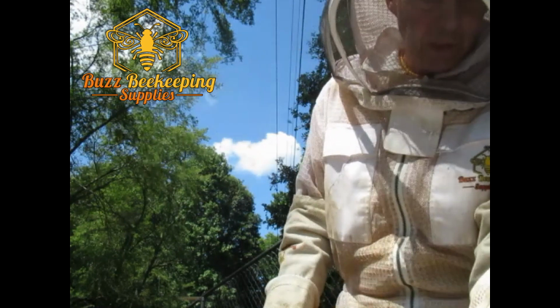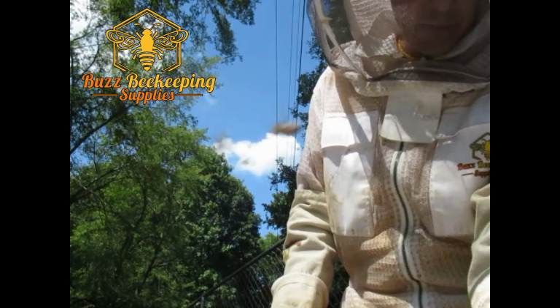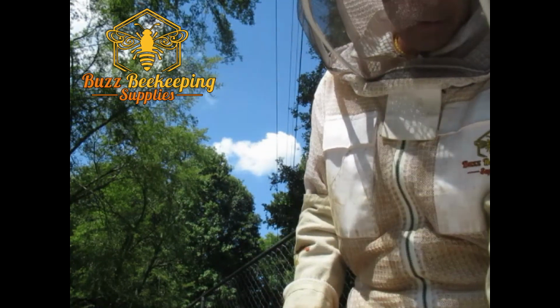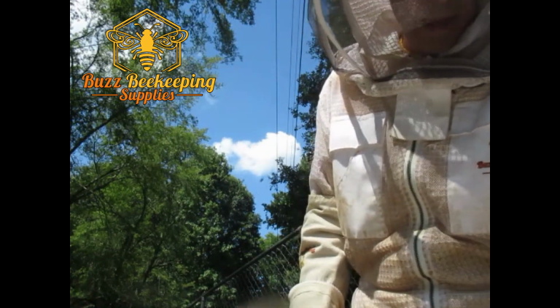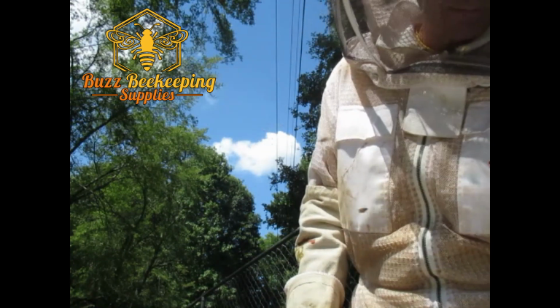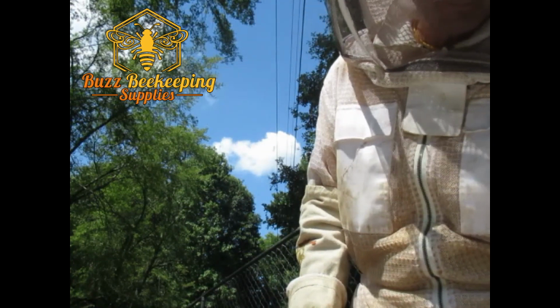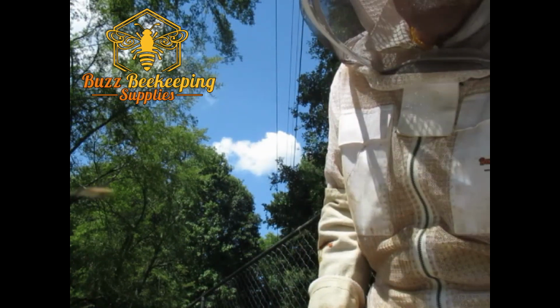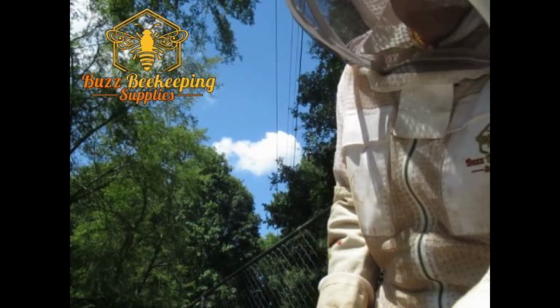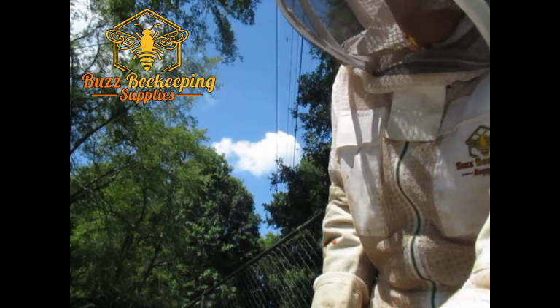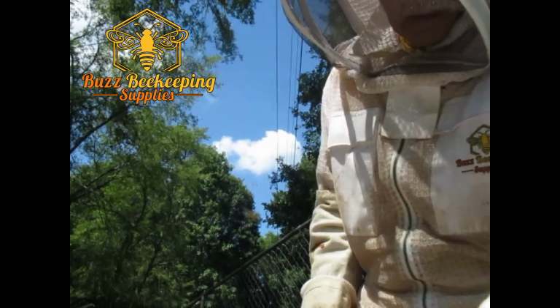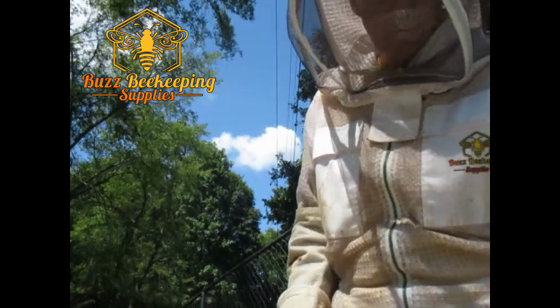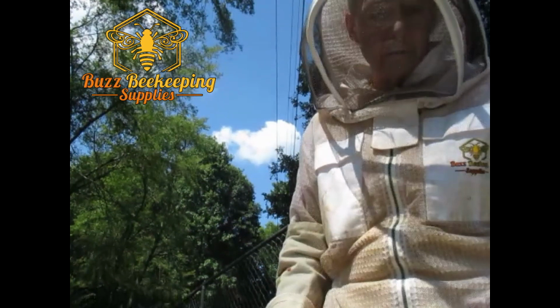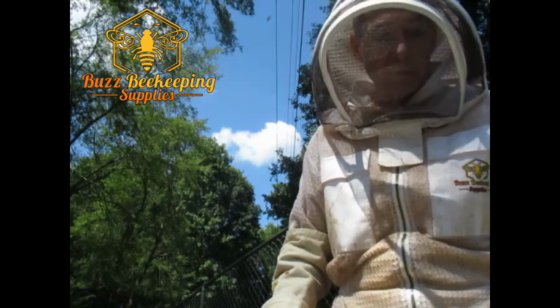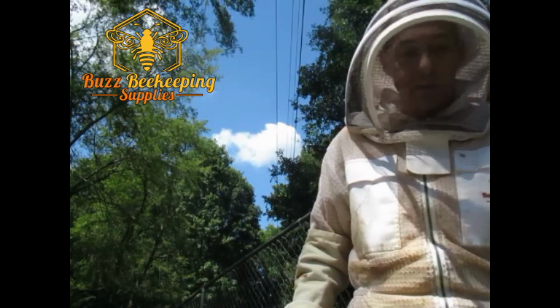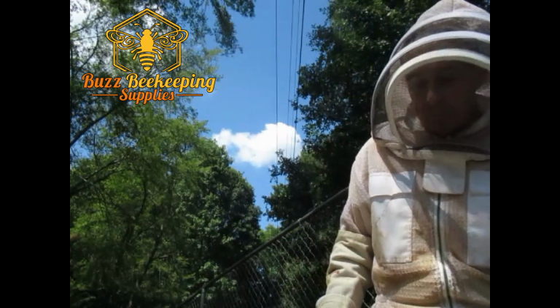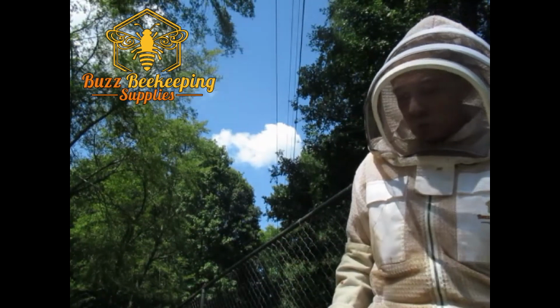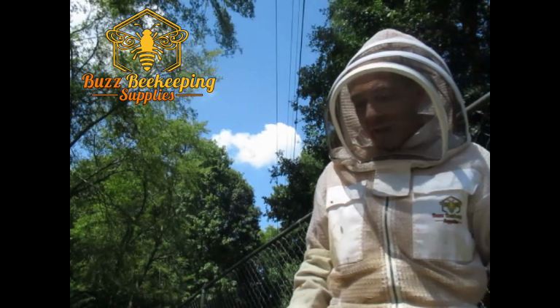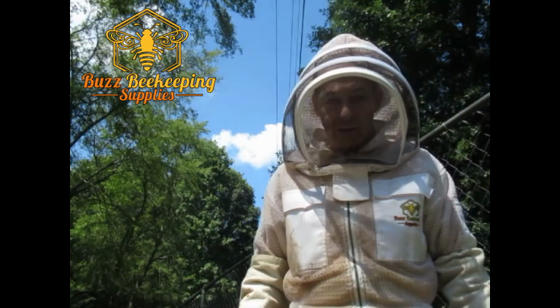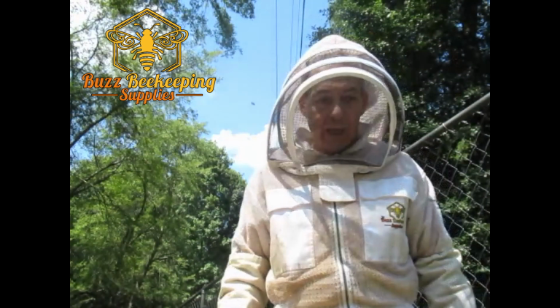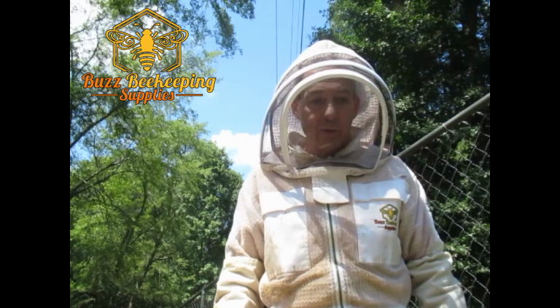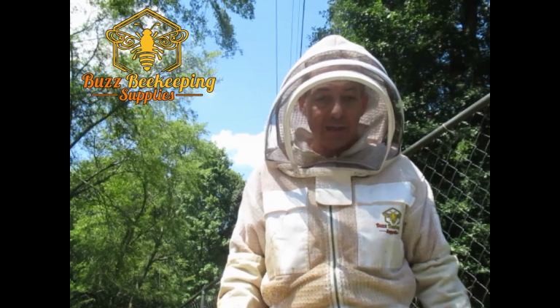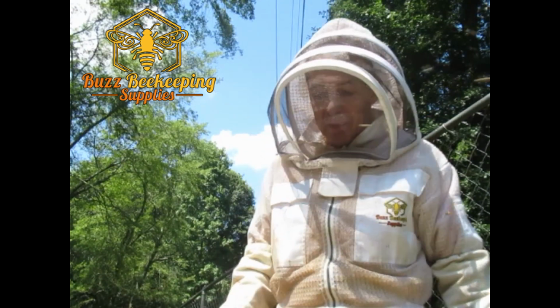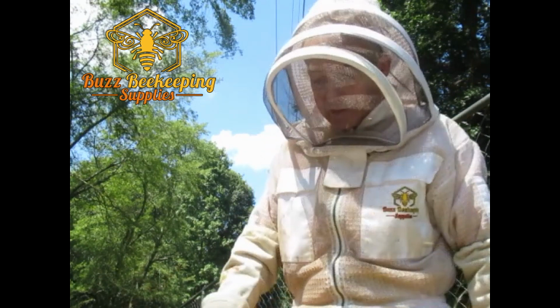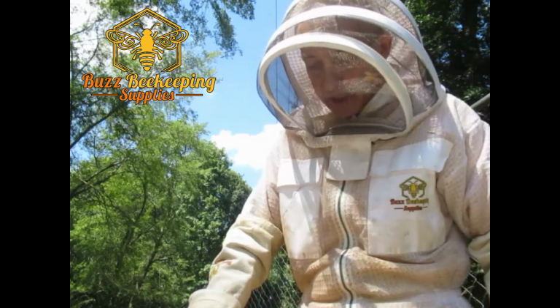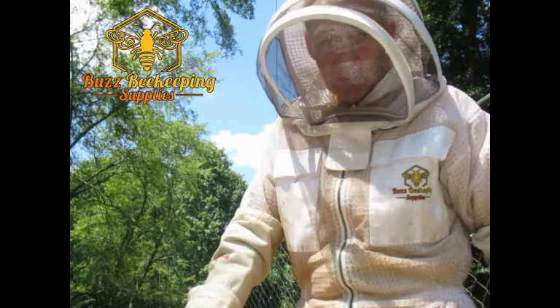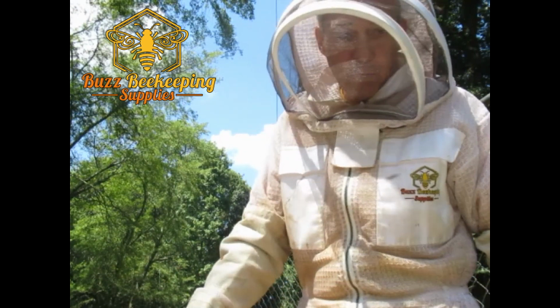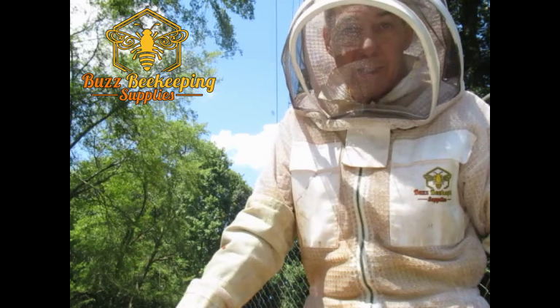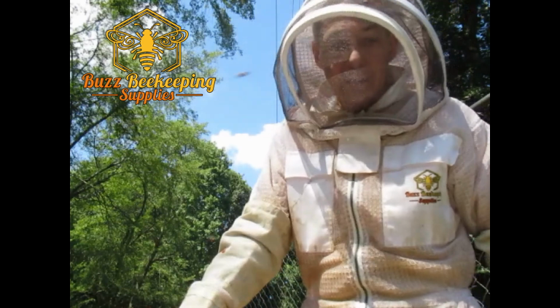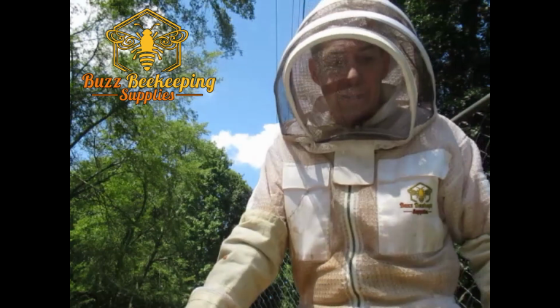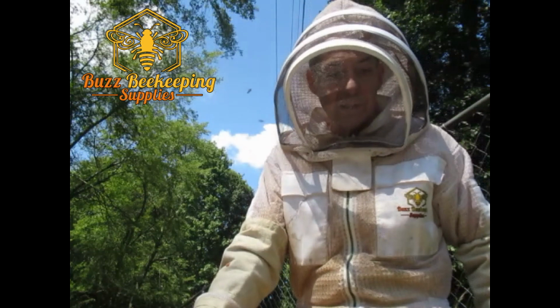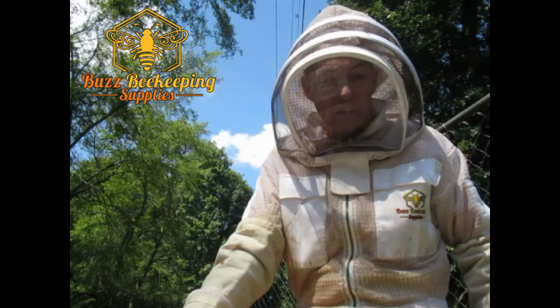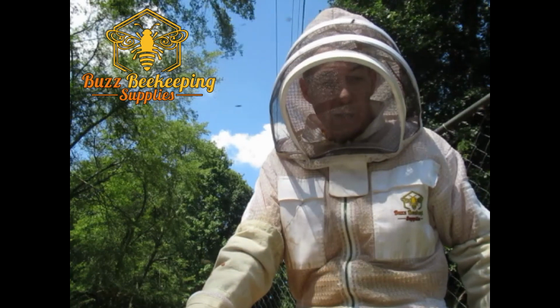Now there are a couple of drawbacks to using powdered sugar: it may draw ants, and another one is that it may initiate robbing in the colony.